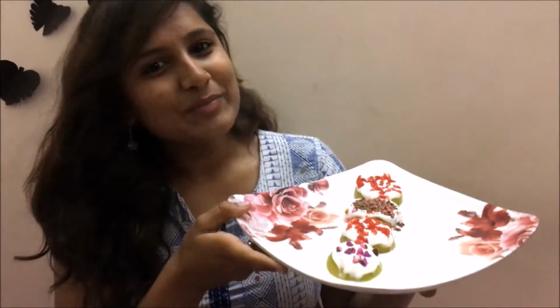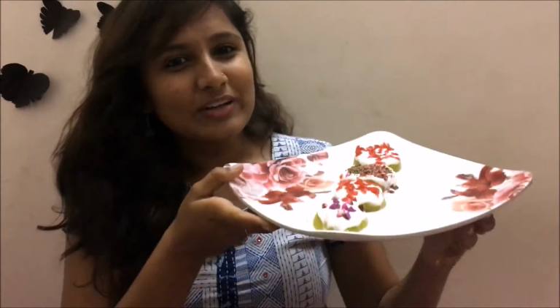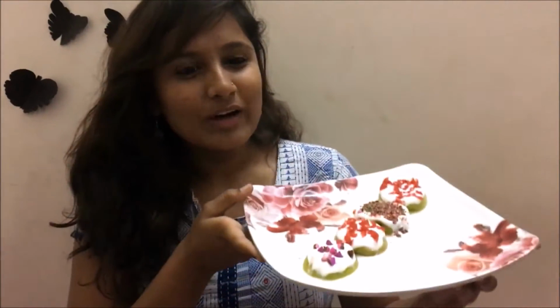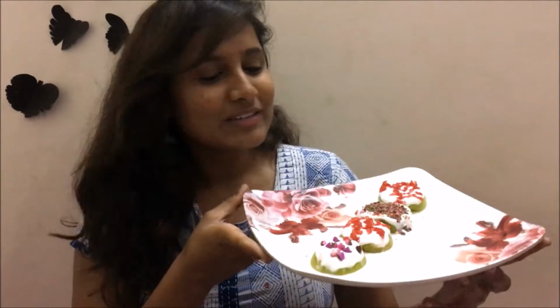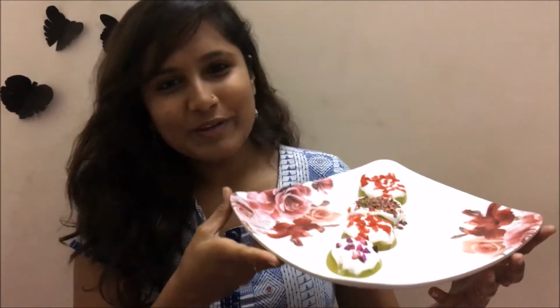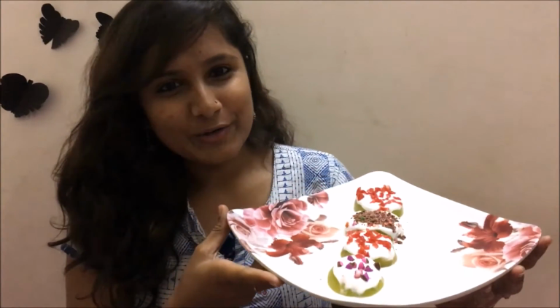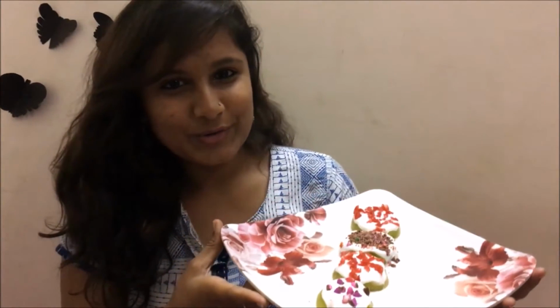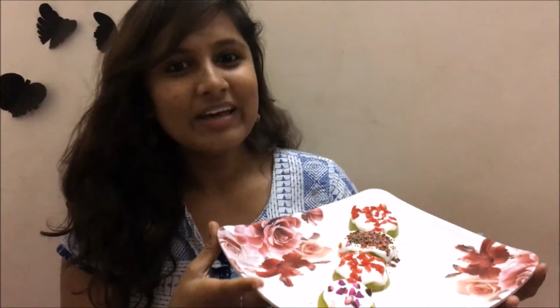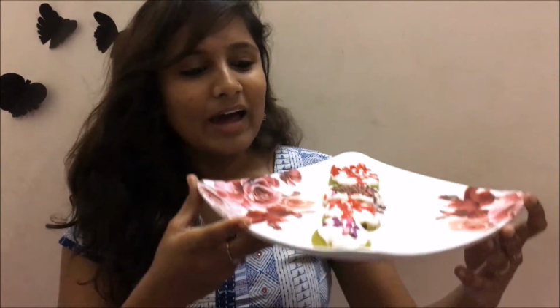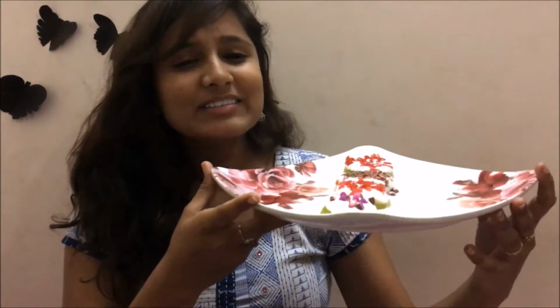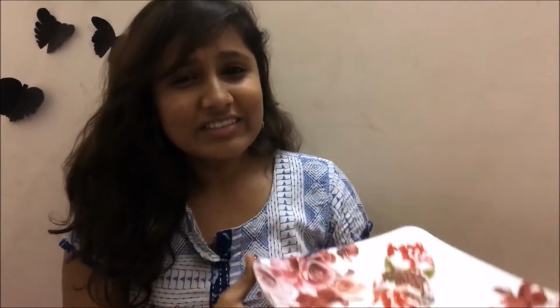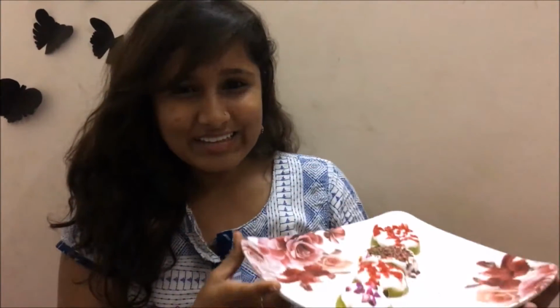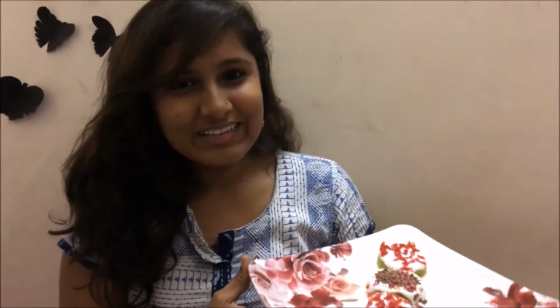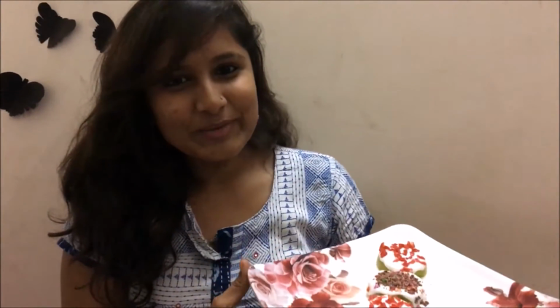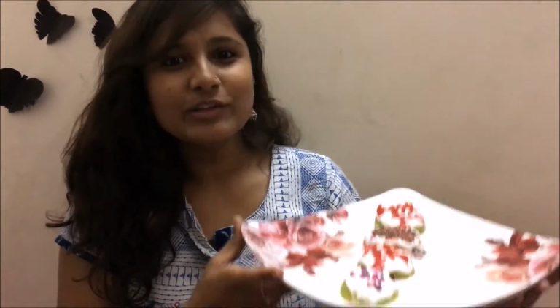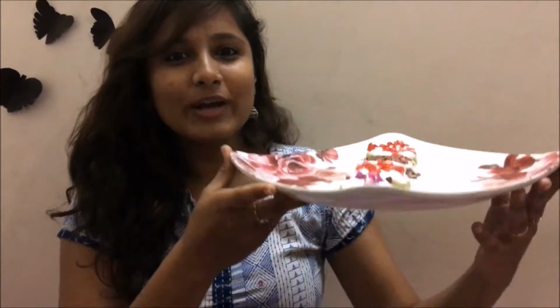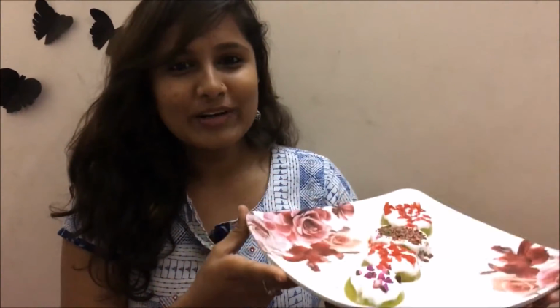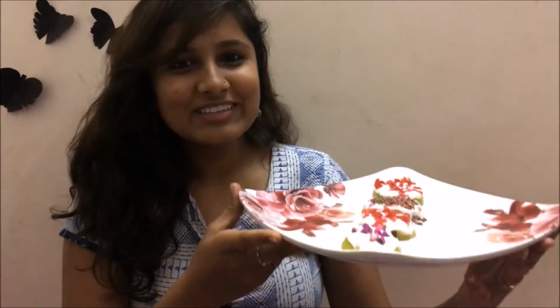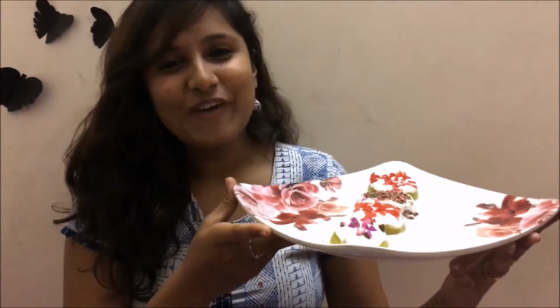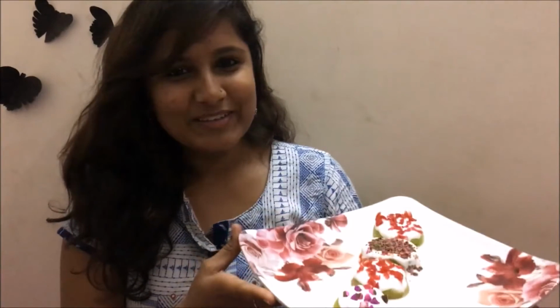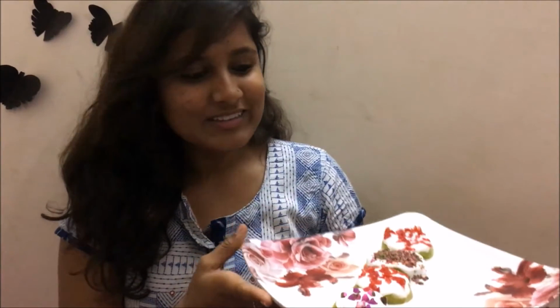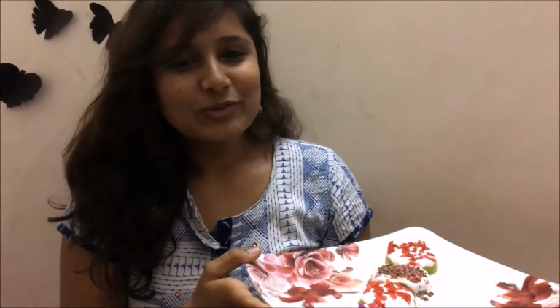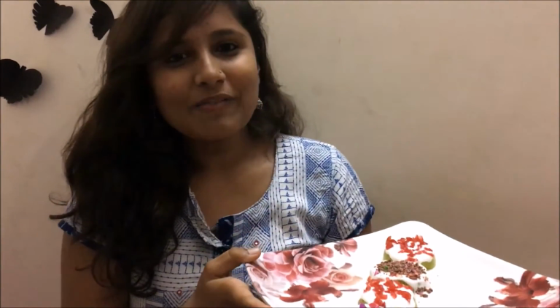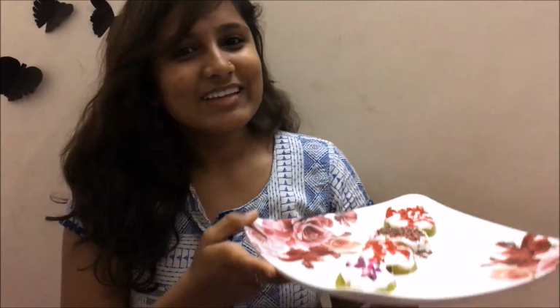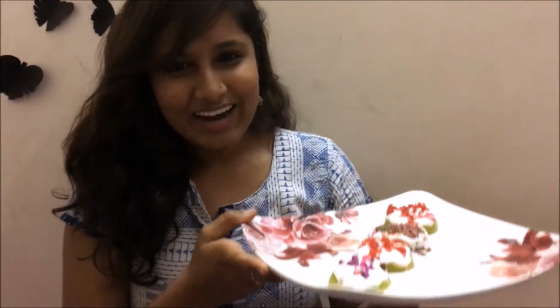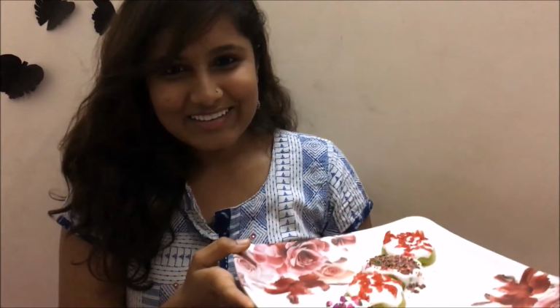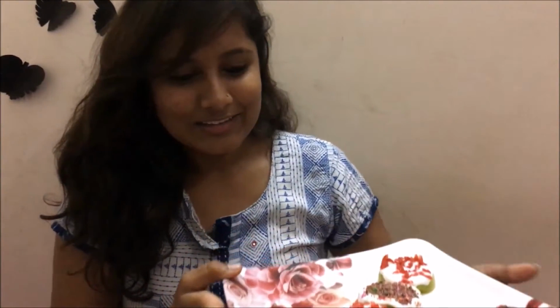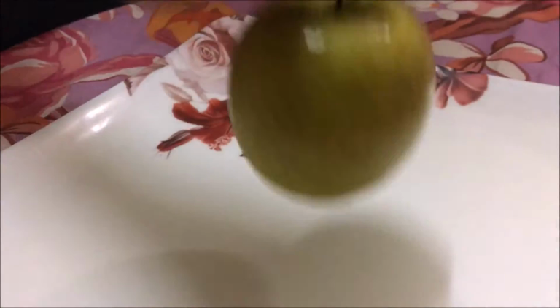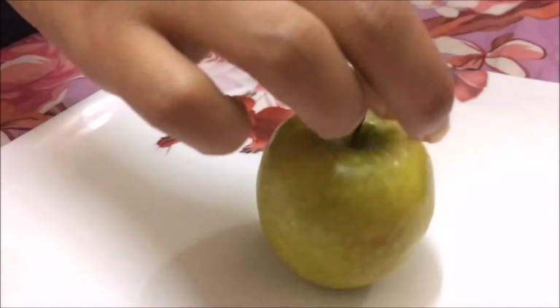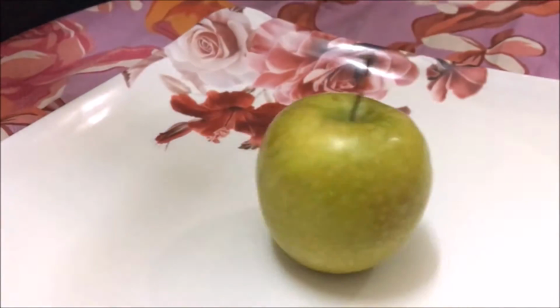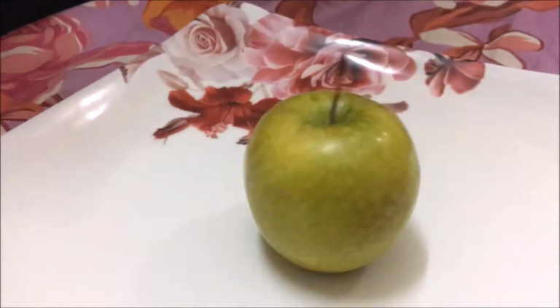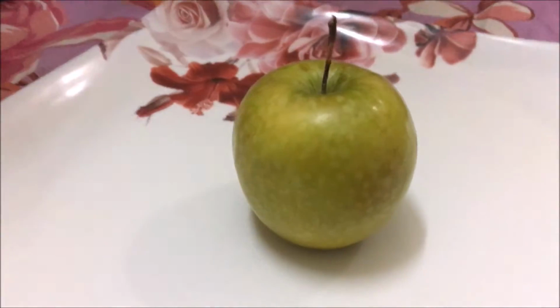This is how the apple canopy is gonna look, and this is what we are going to do today. It's such an easy recipe that you can do it in just five minutes. Now let's get started.